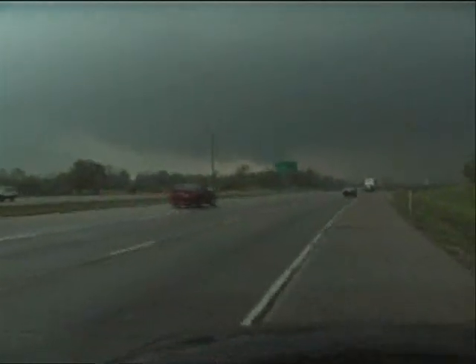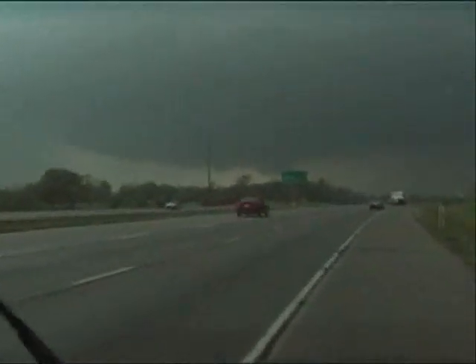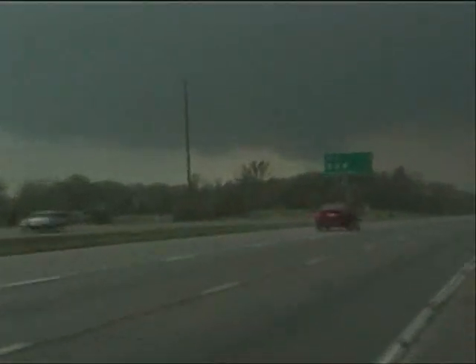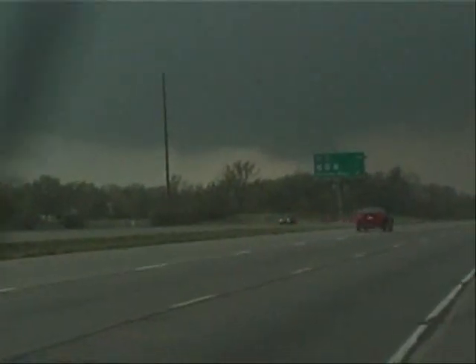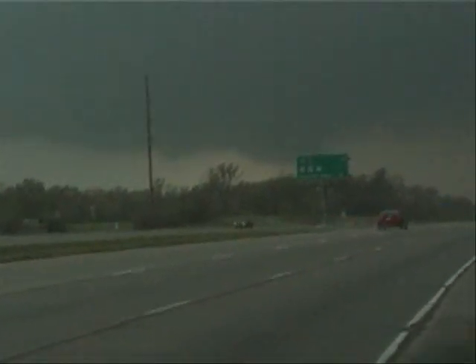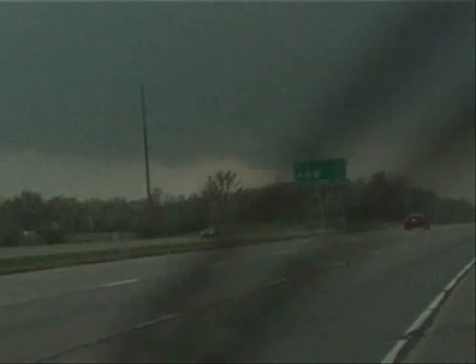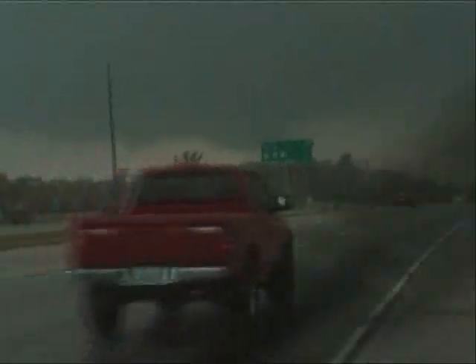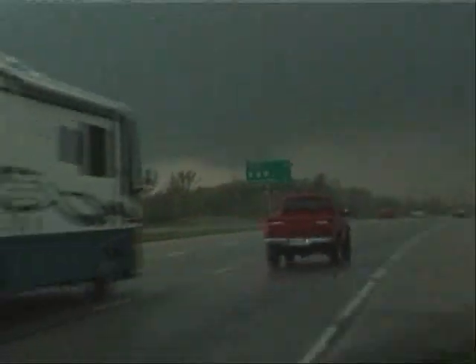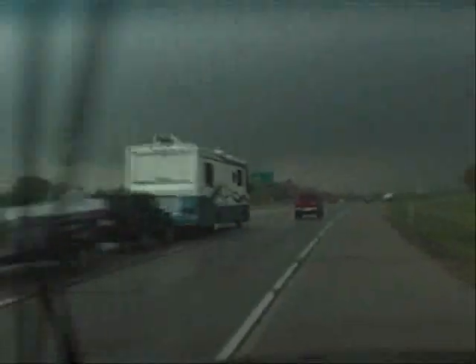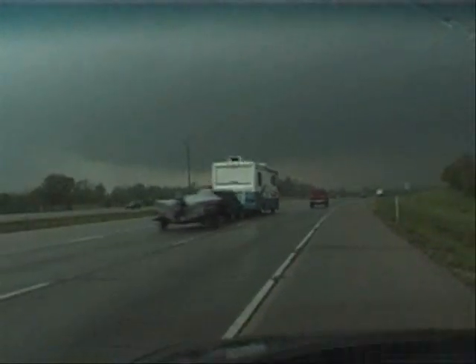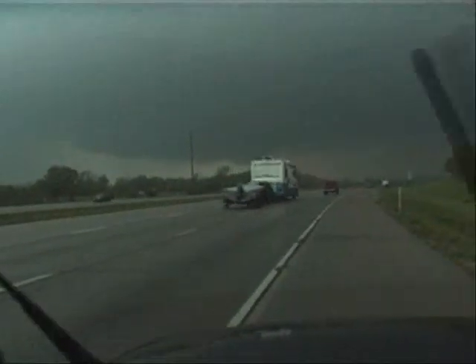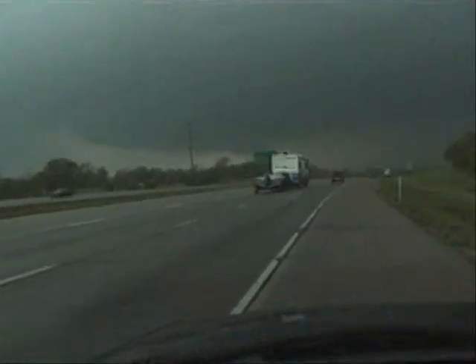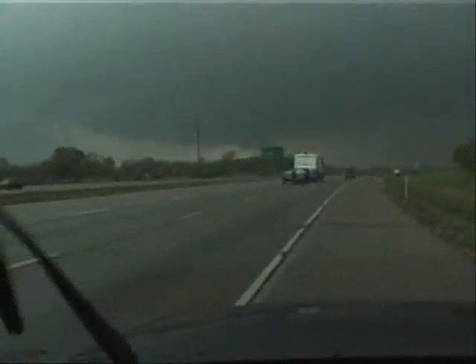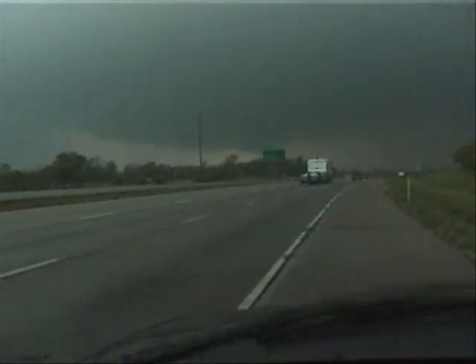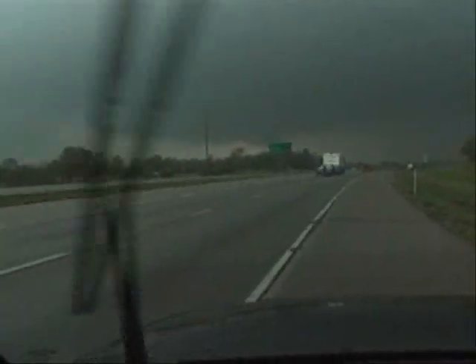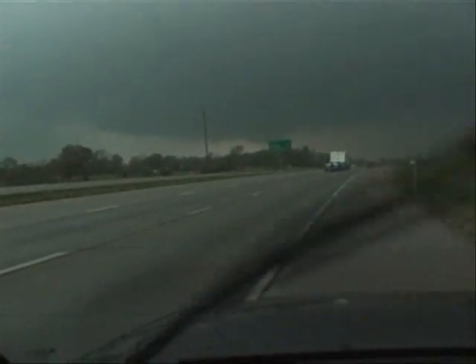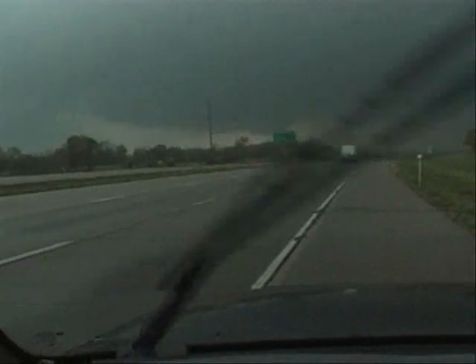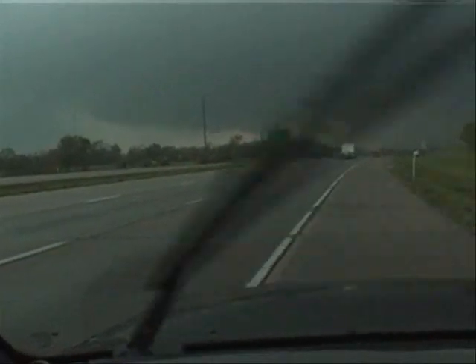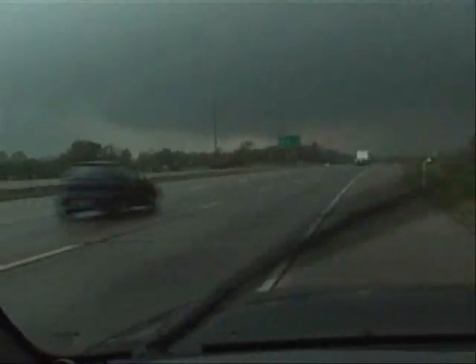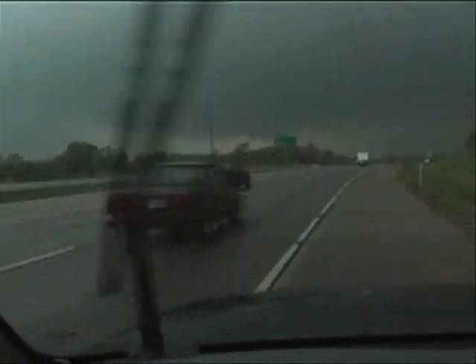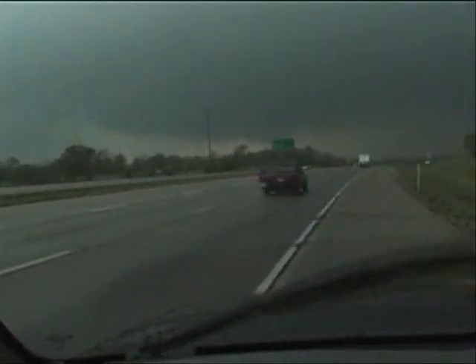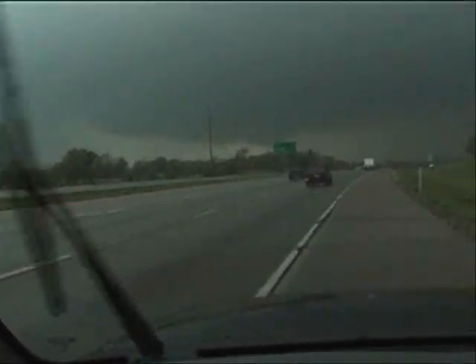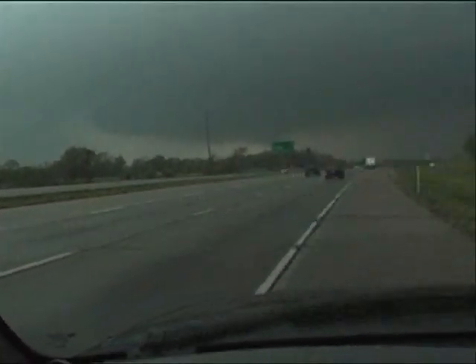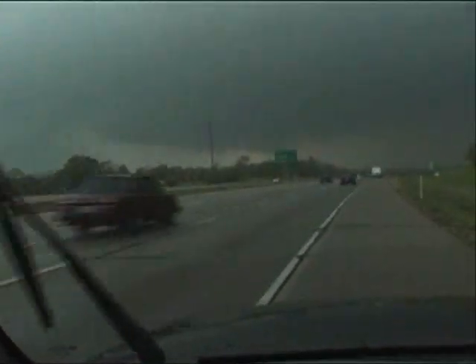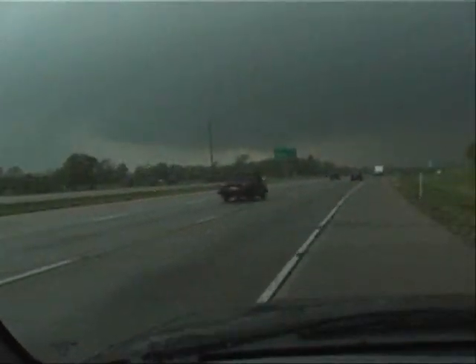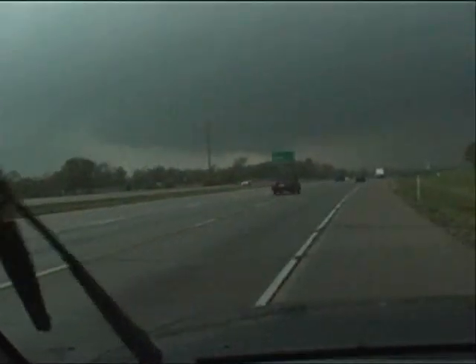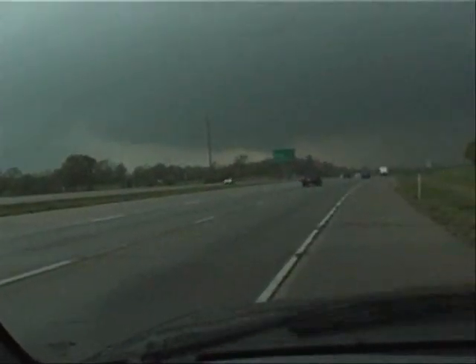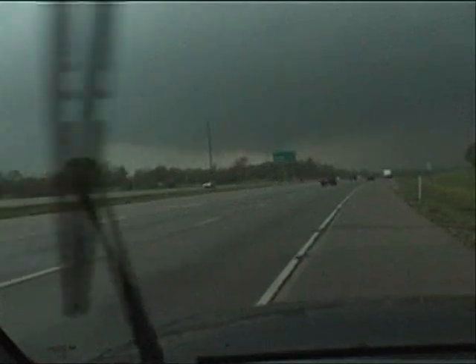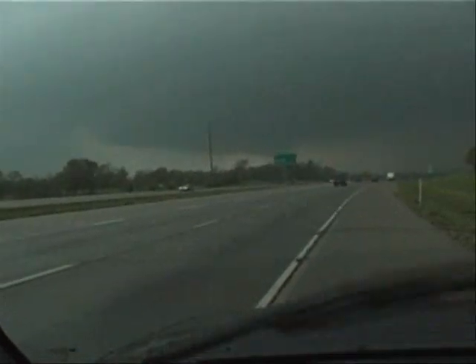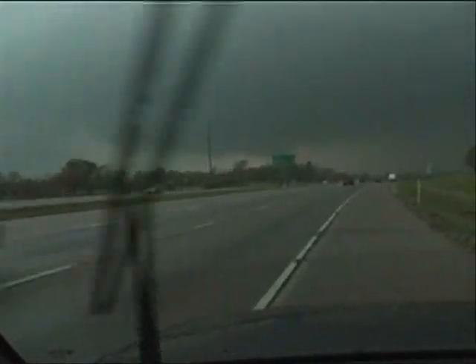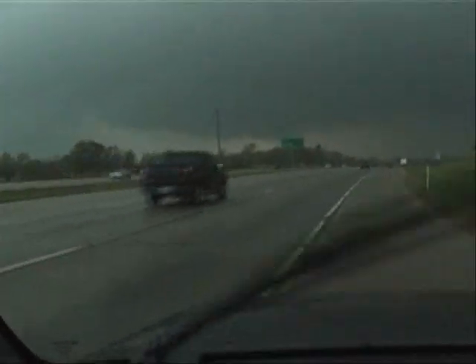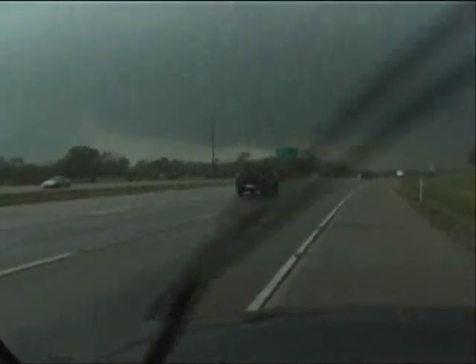We have a wall cloud directly in front of us; we've seen several funnels come out of this. If you continue to watch, hopefully we're moving off to the northeast — we're still watching several areas here of rotation.